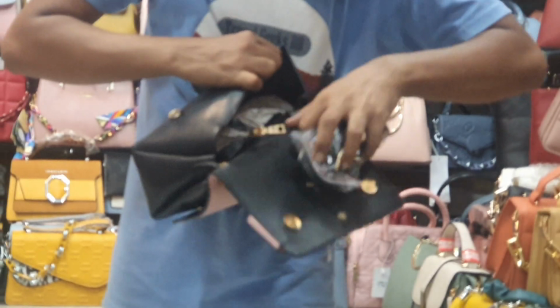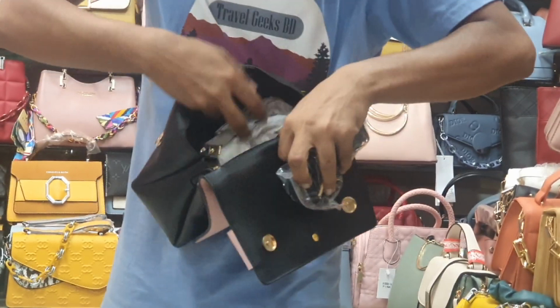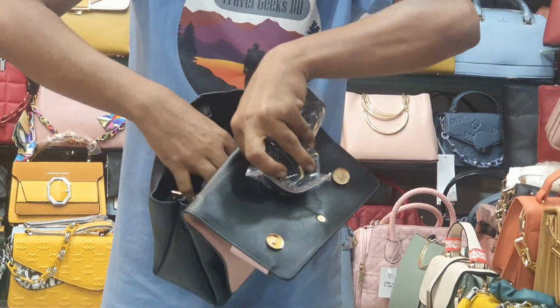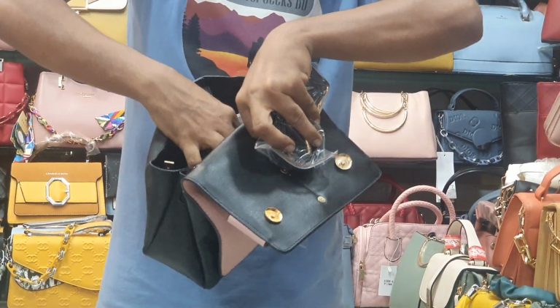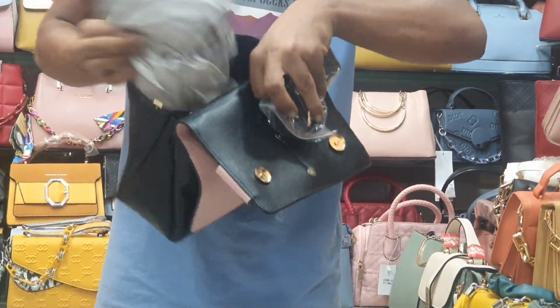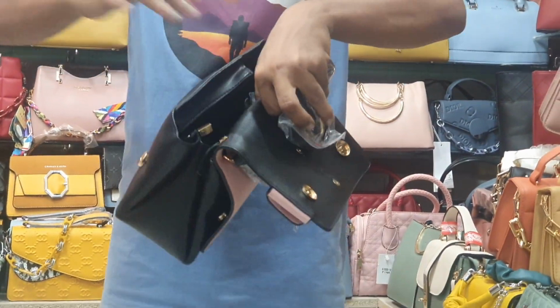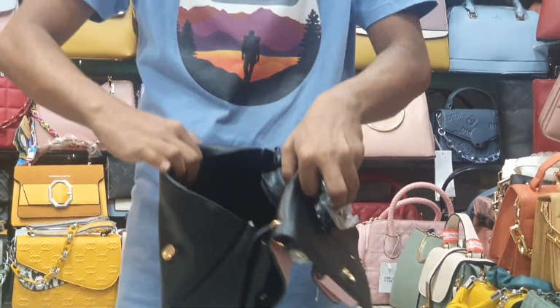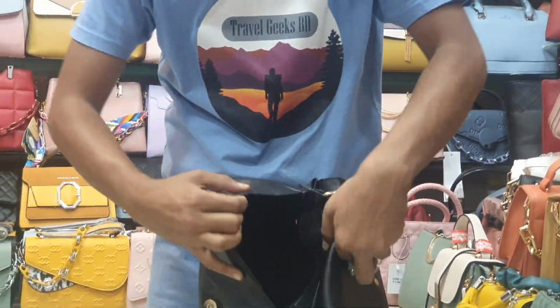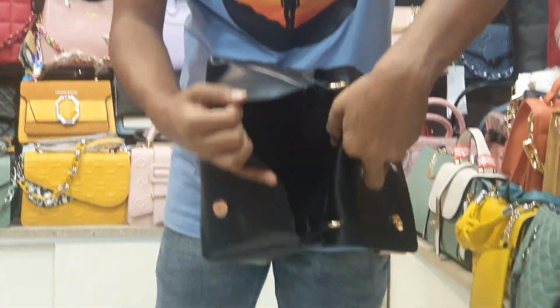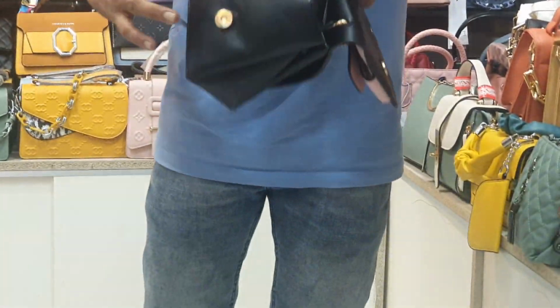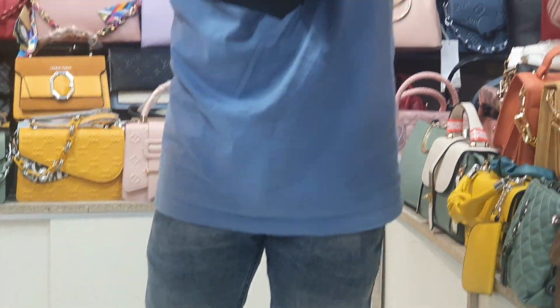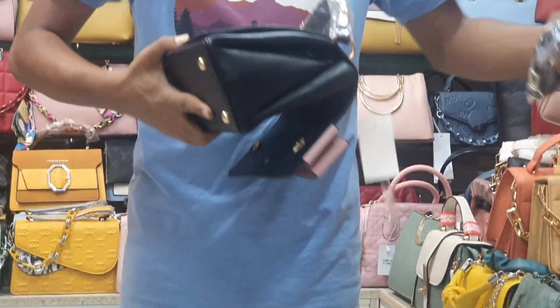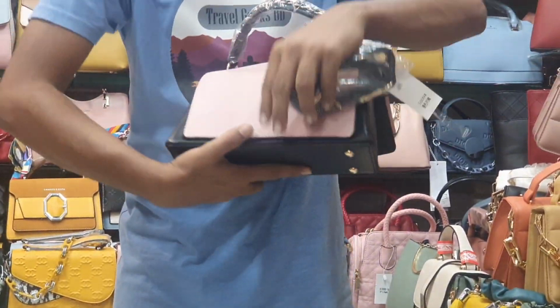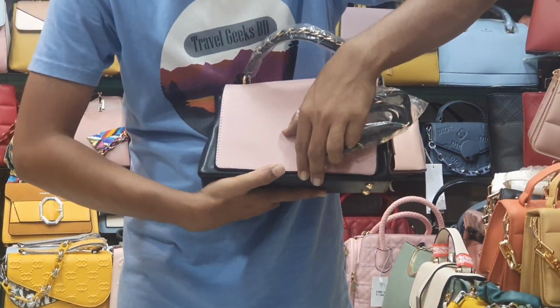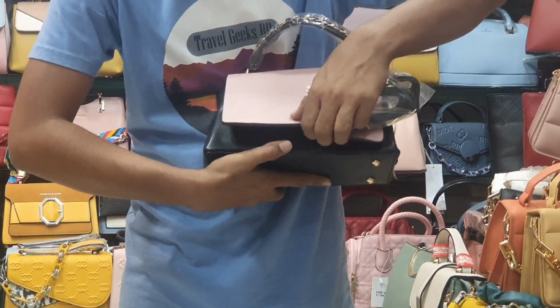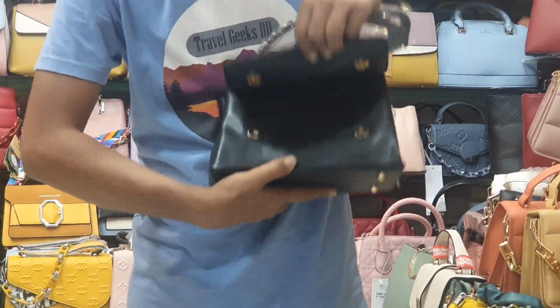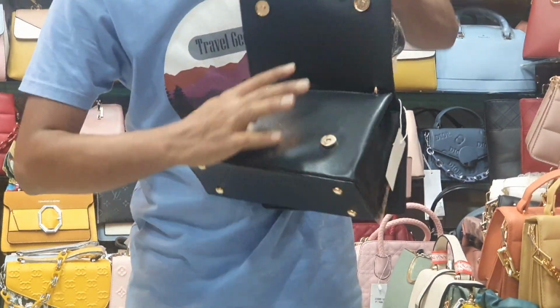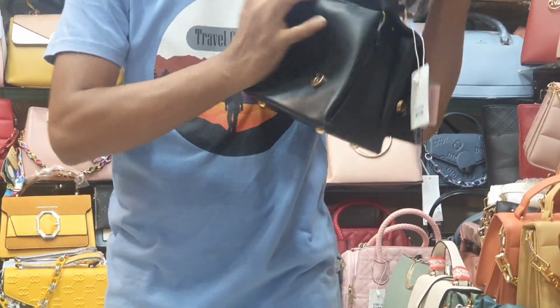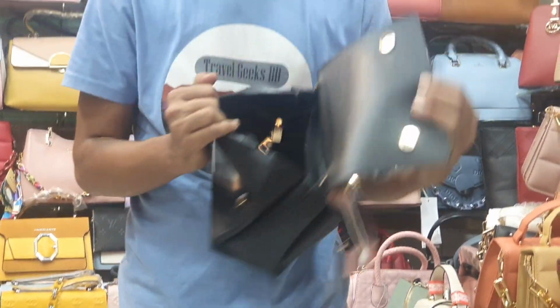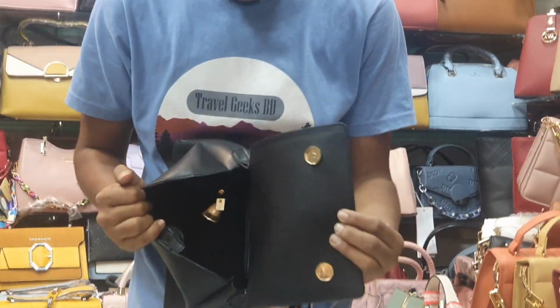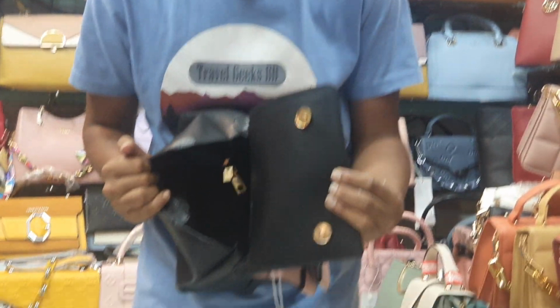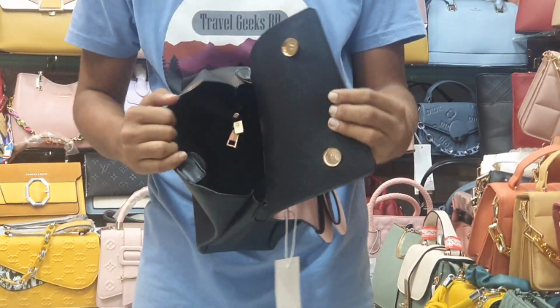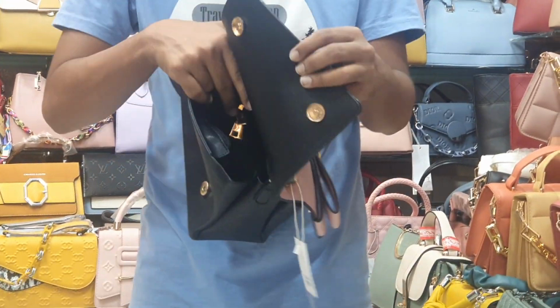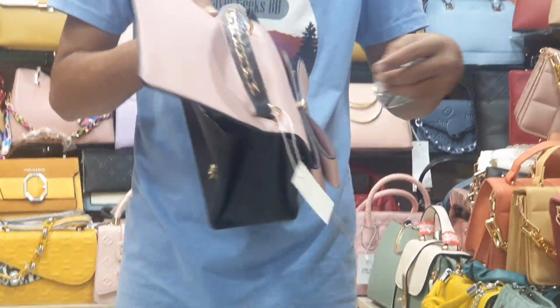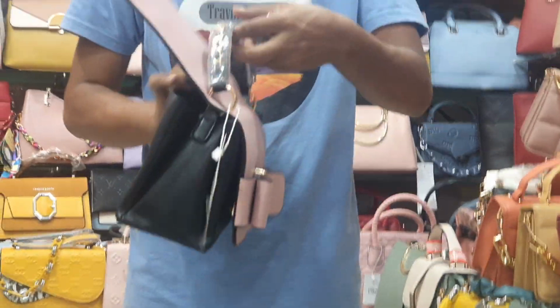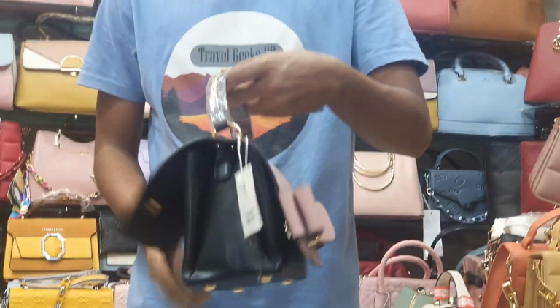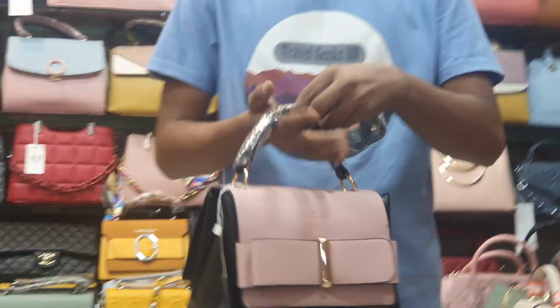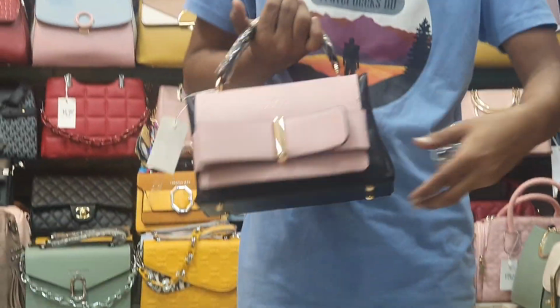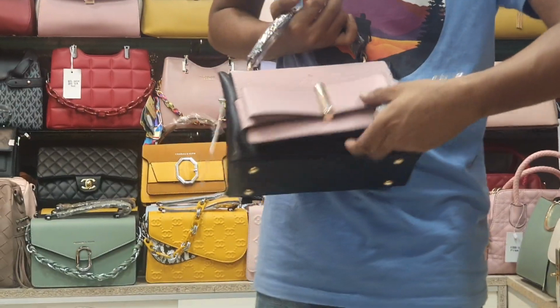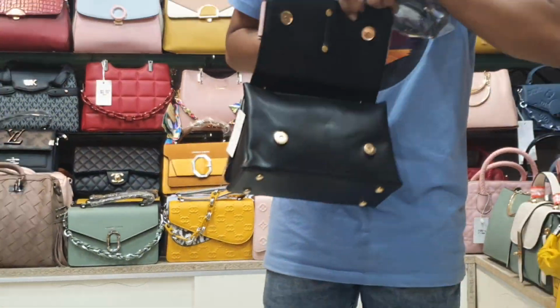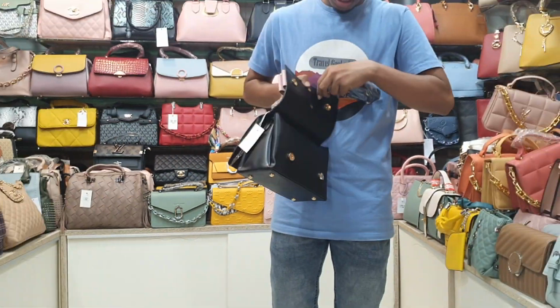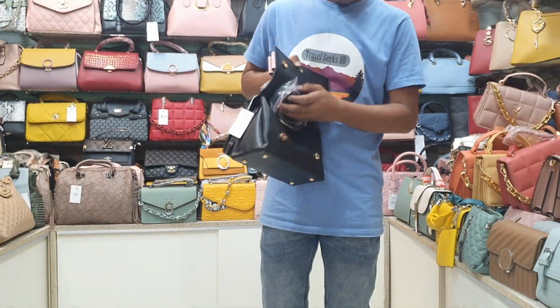It's a green color — there are lots of colors. It's a gray color. The price will be $14 only.